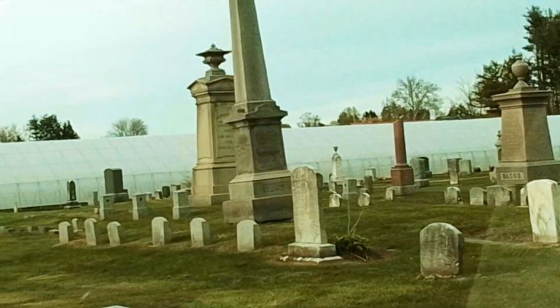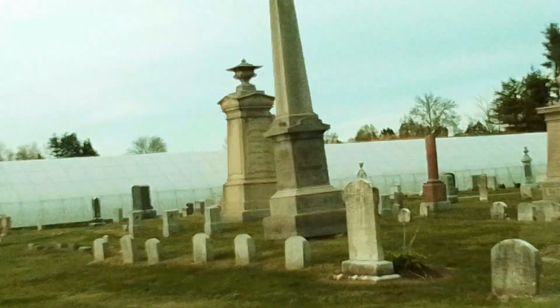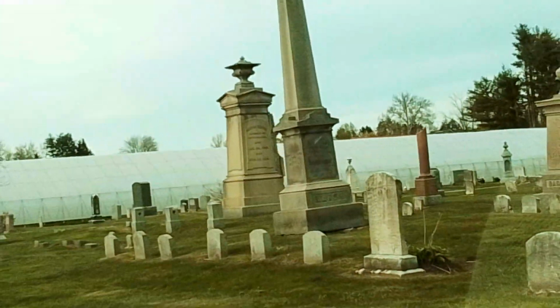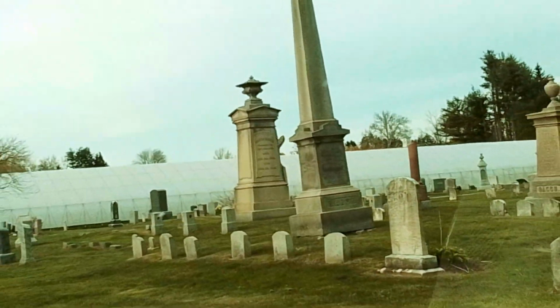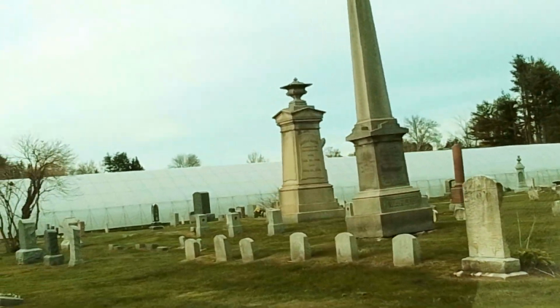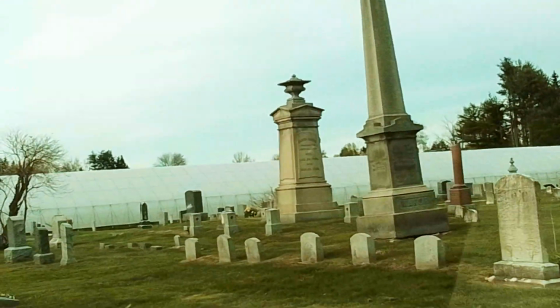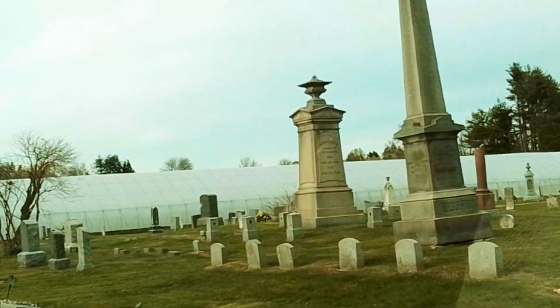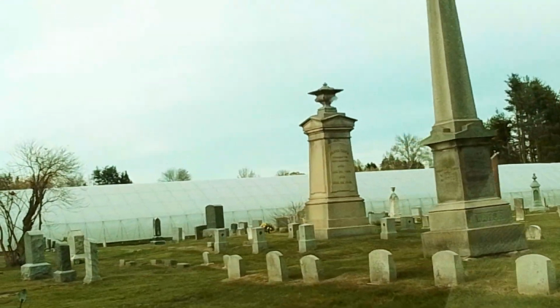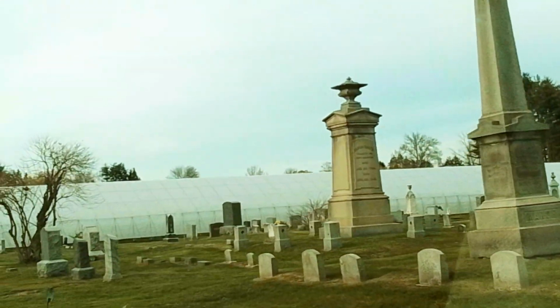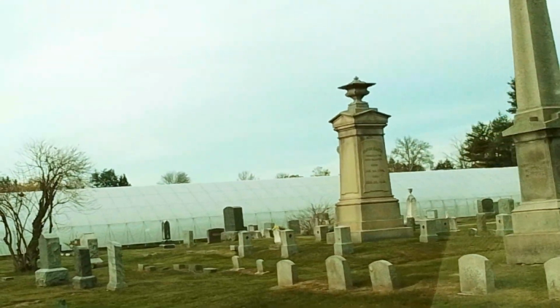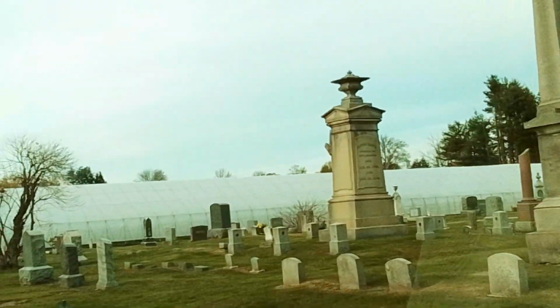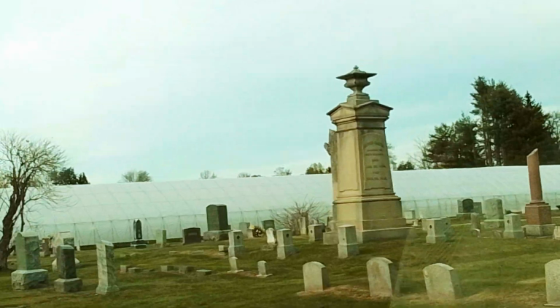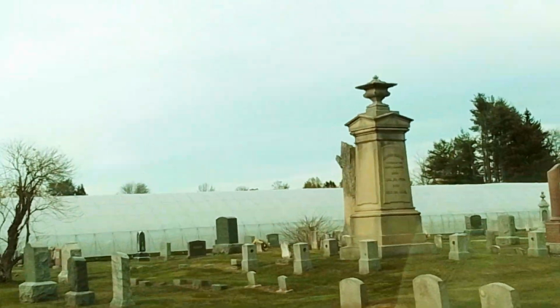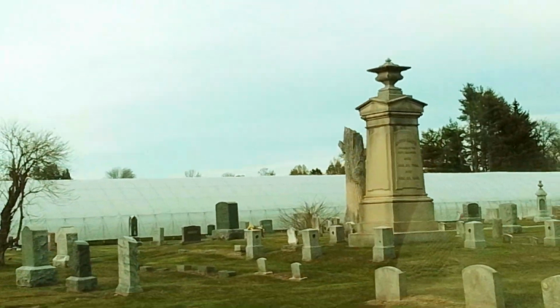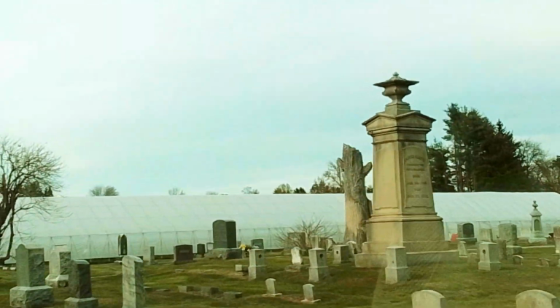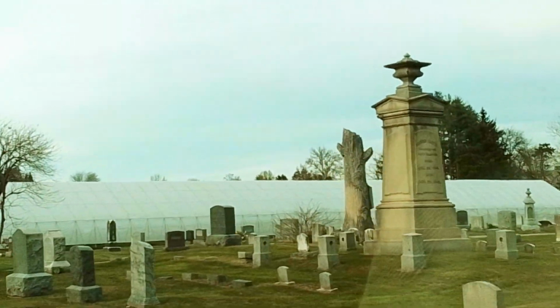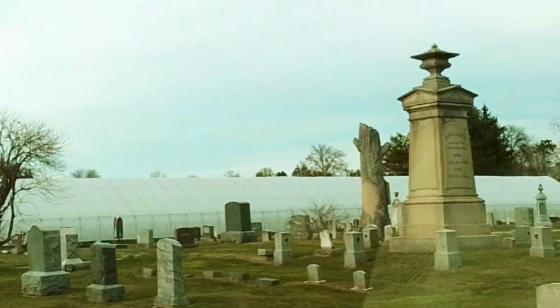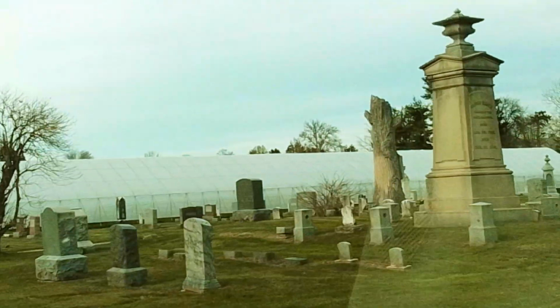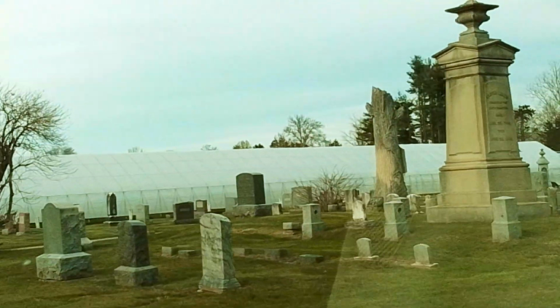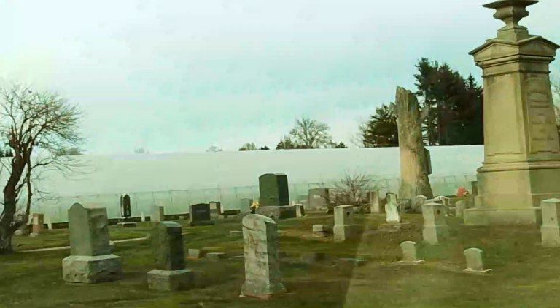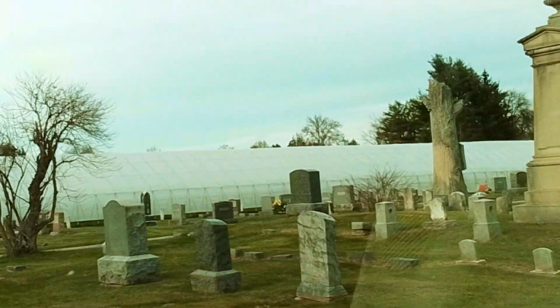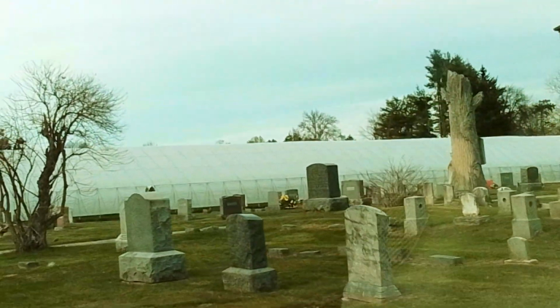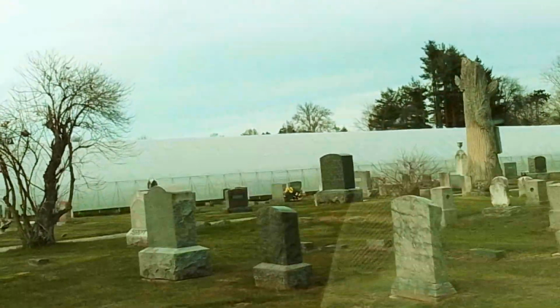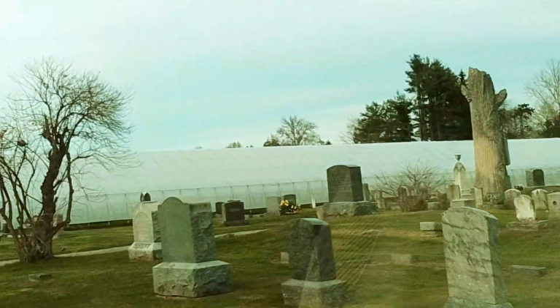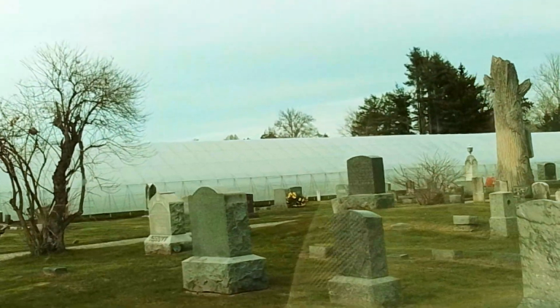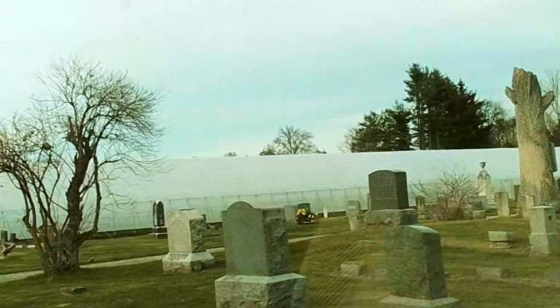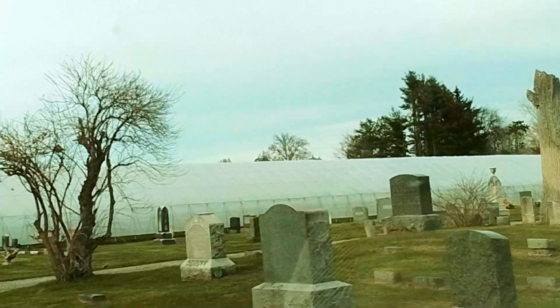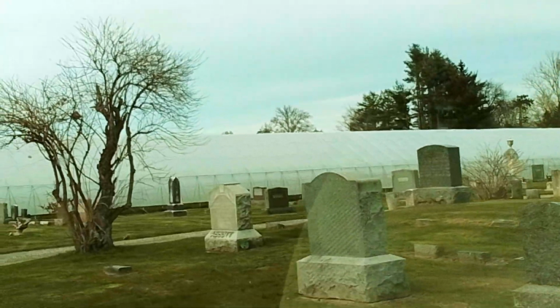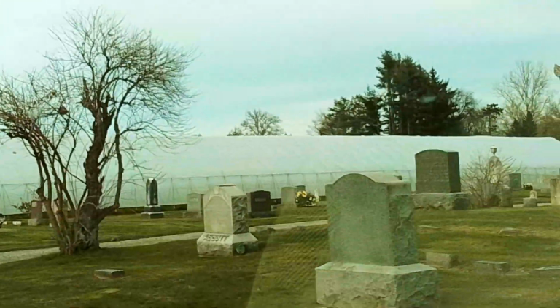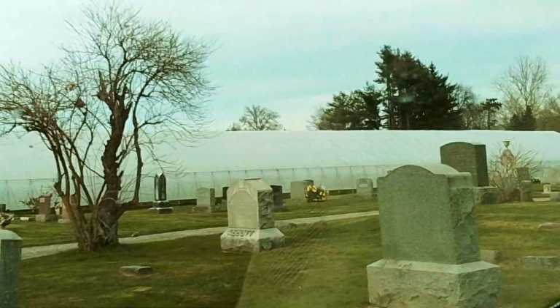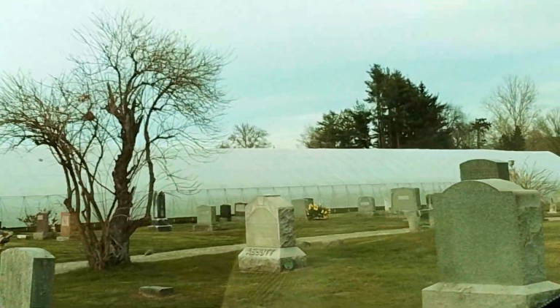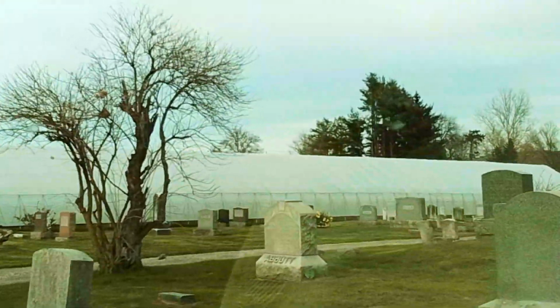The town of Hatfield started in 1670, and it was one of the predecessors of Hadley itself.